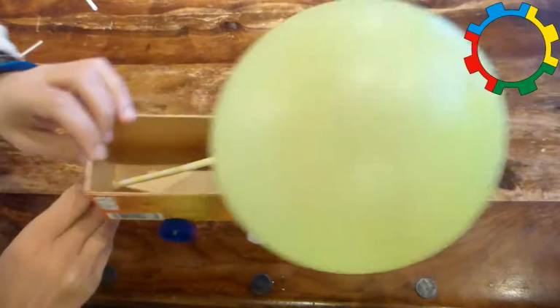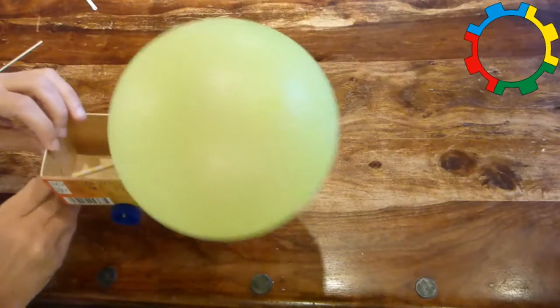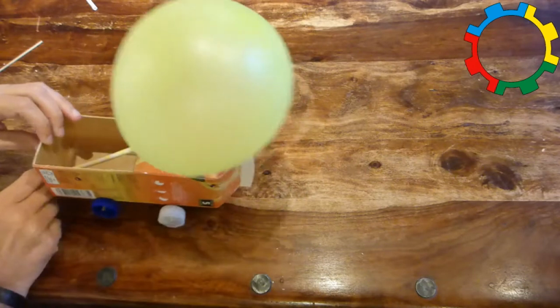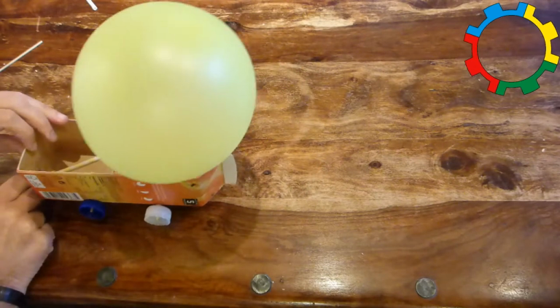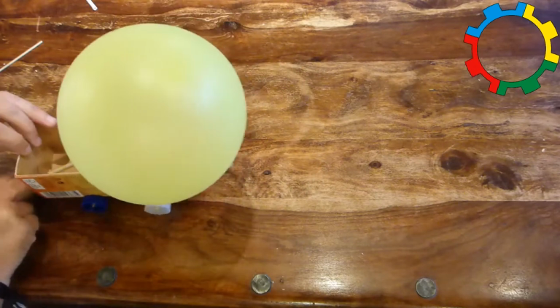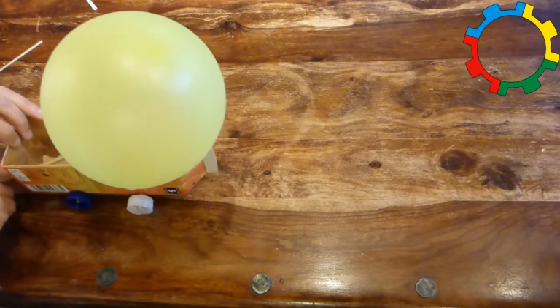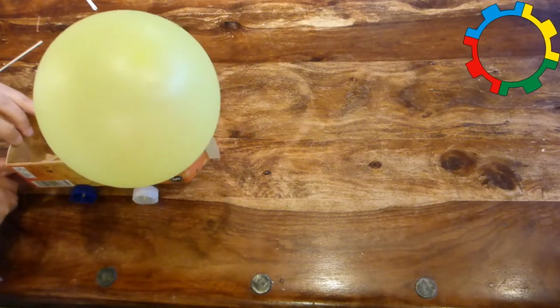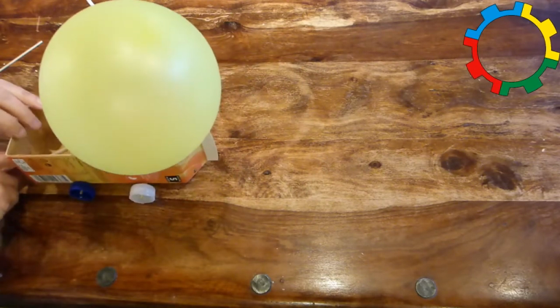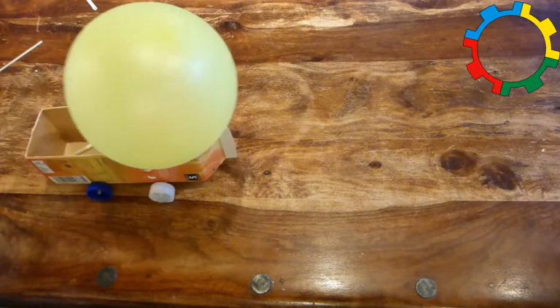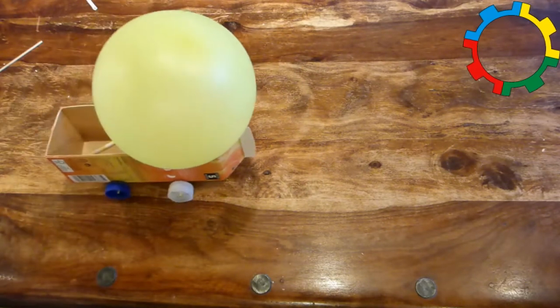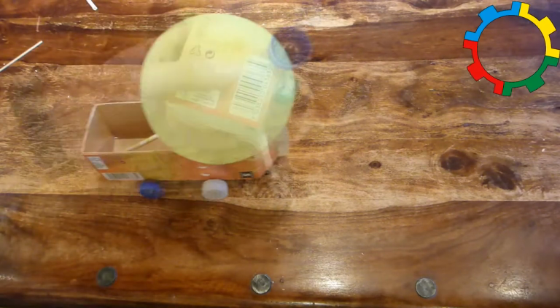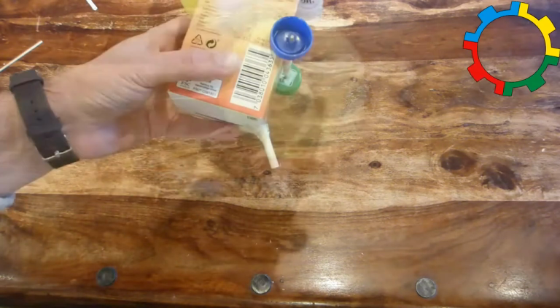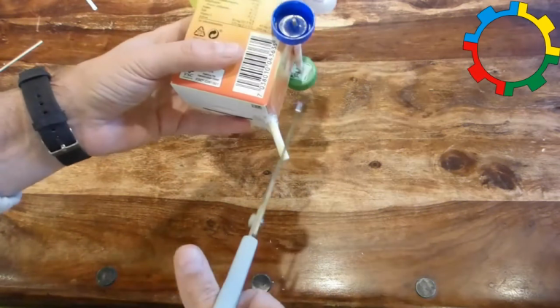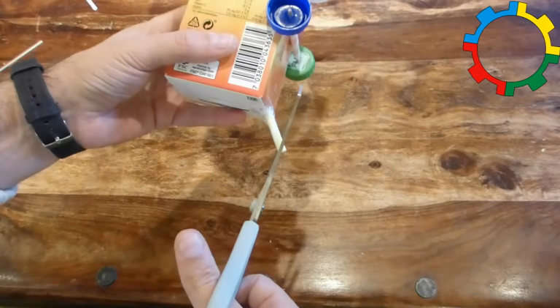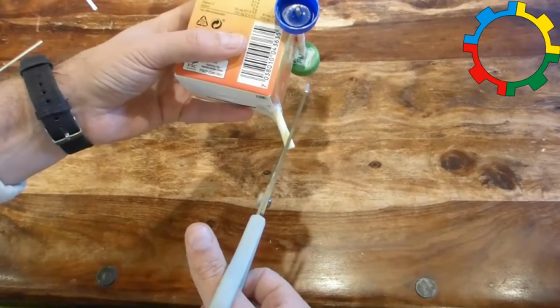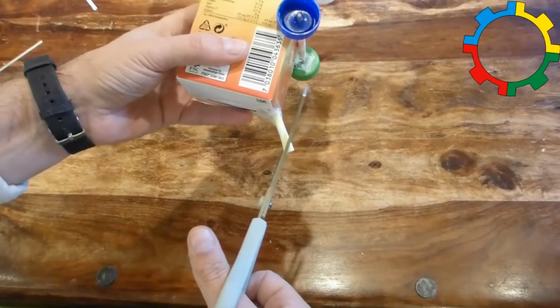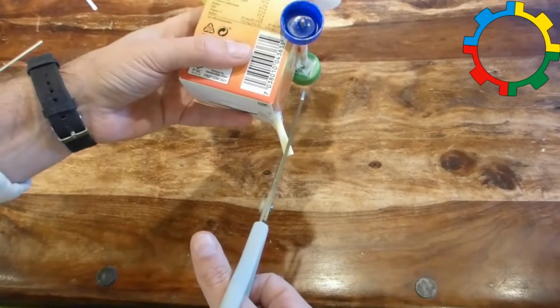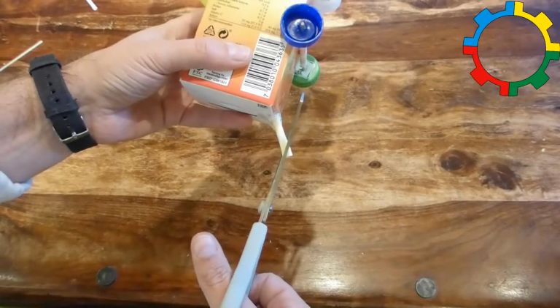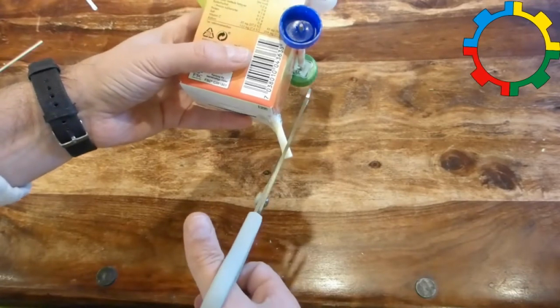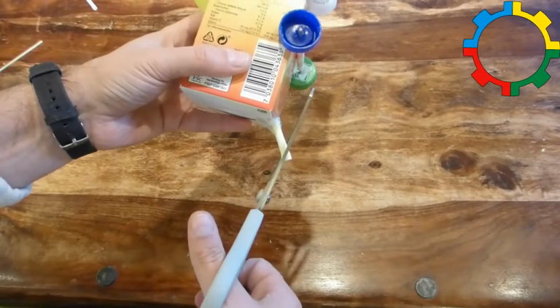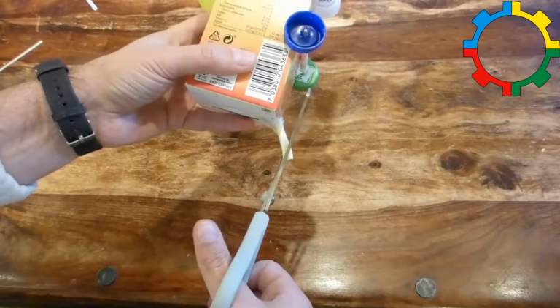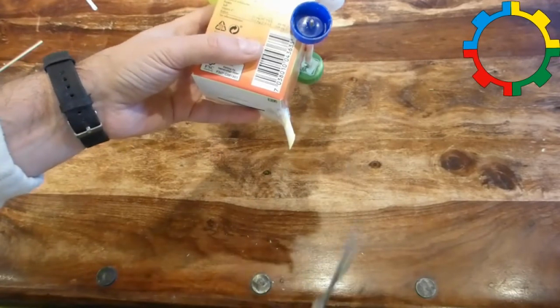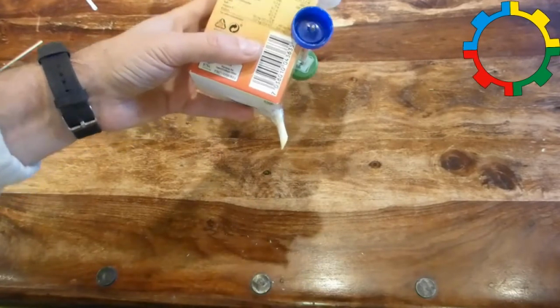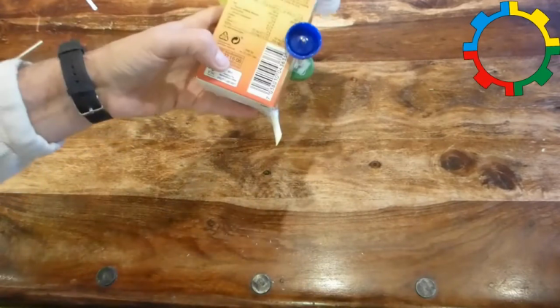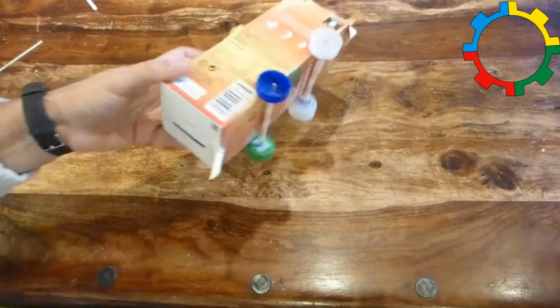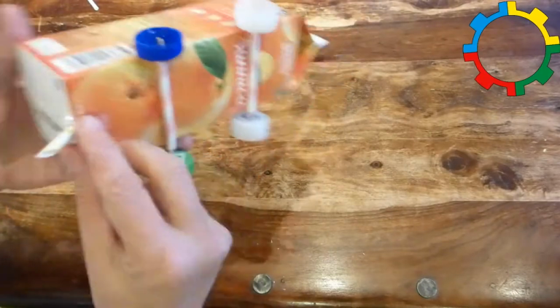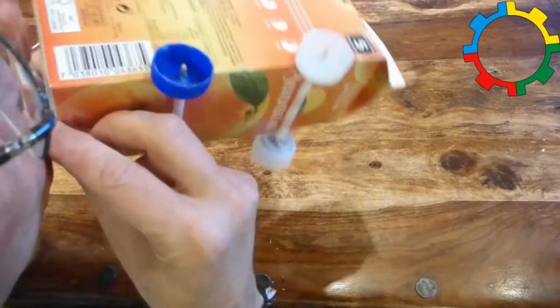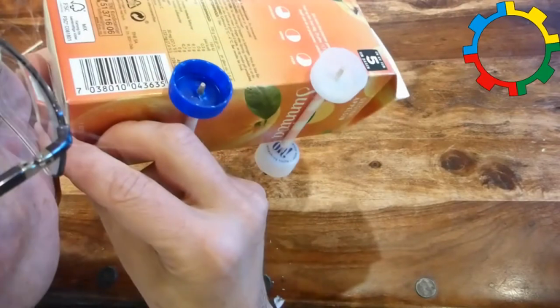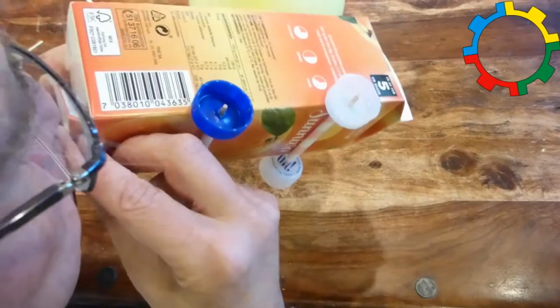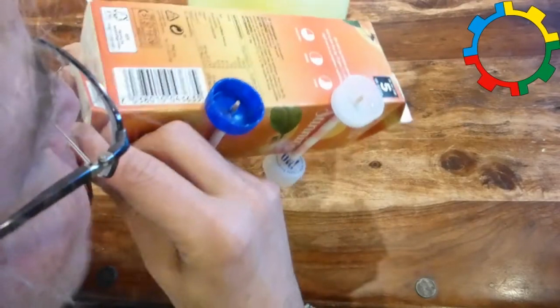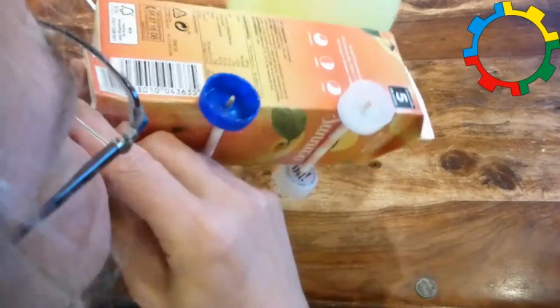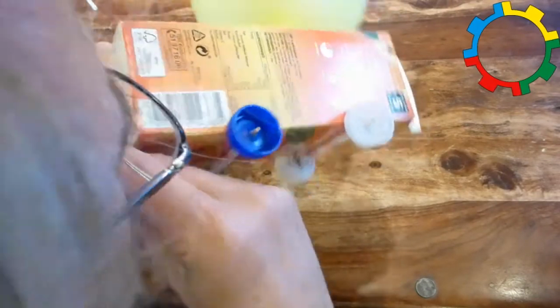The car might not work if any part is touching the table or floor. If the straw that sticks out at the stern is too long, you can shorten it by cutting a piece away. The amphicar is now finished and can be used.